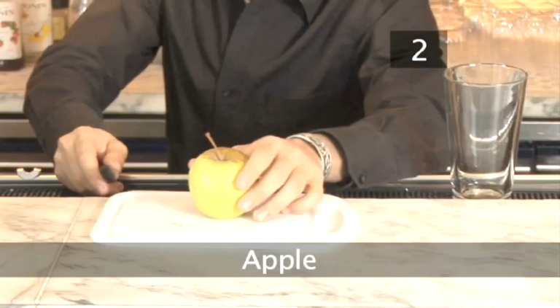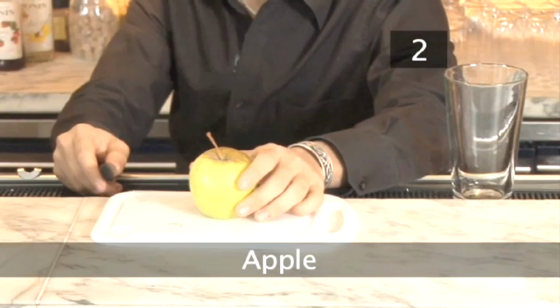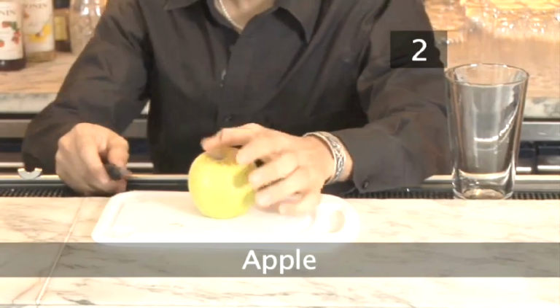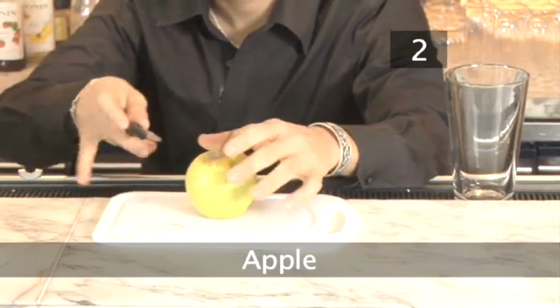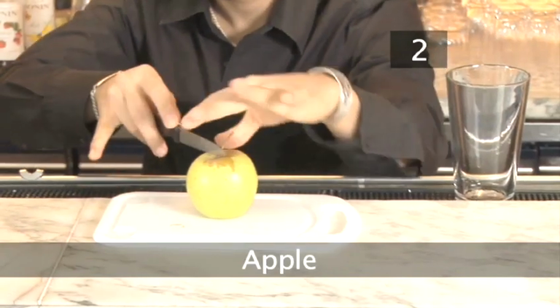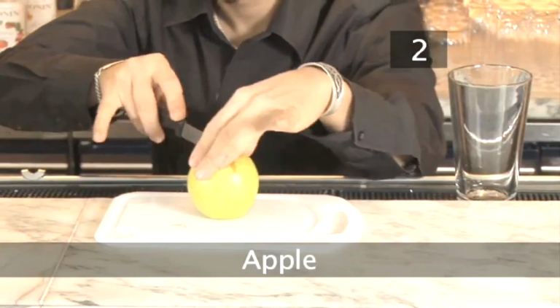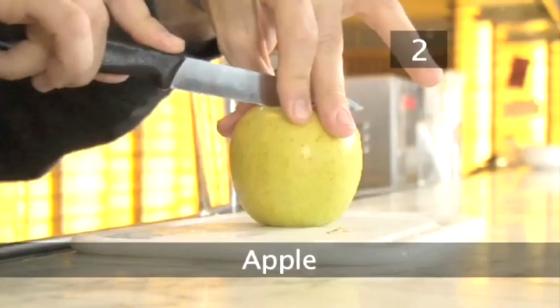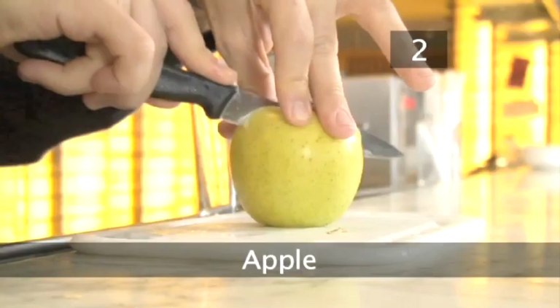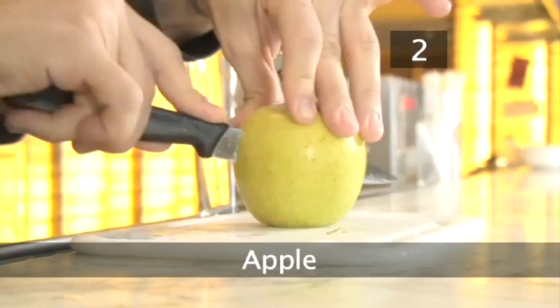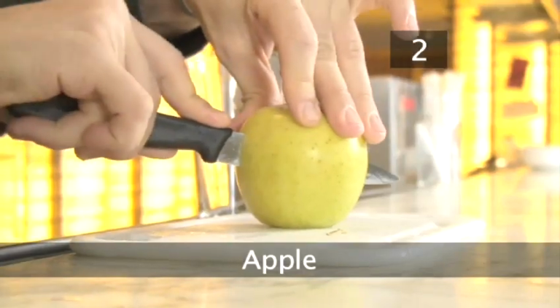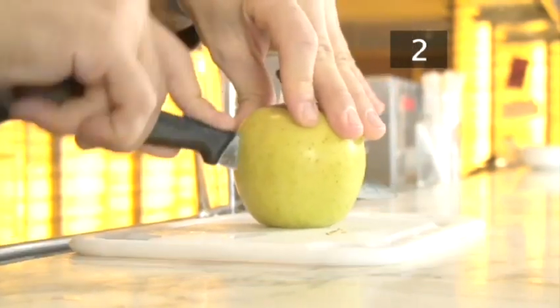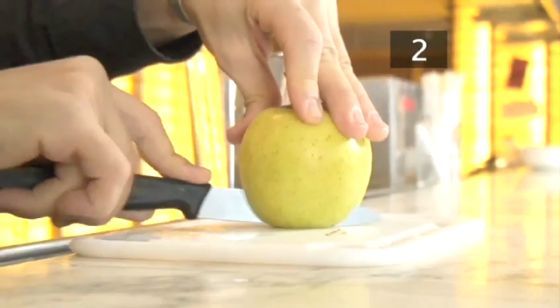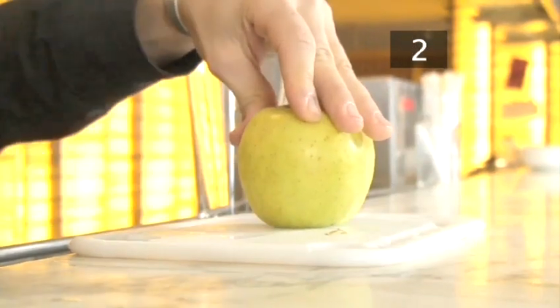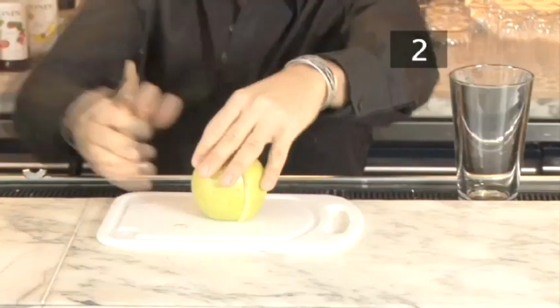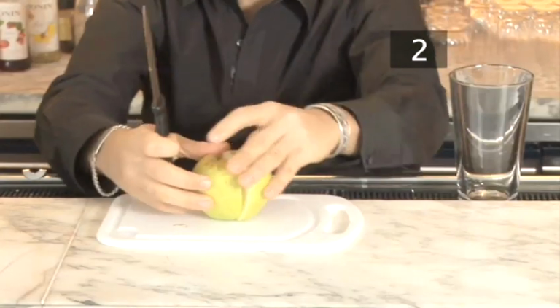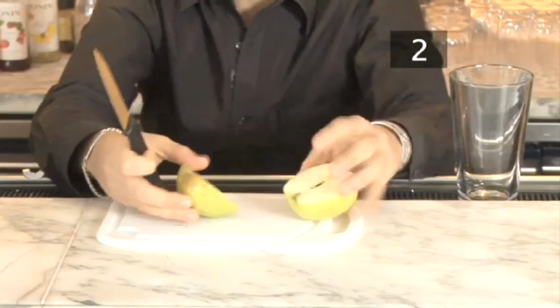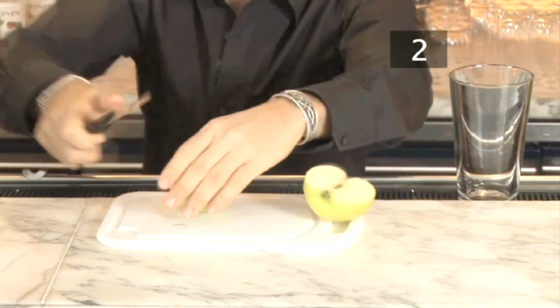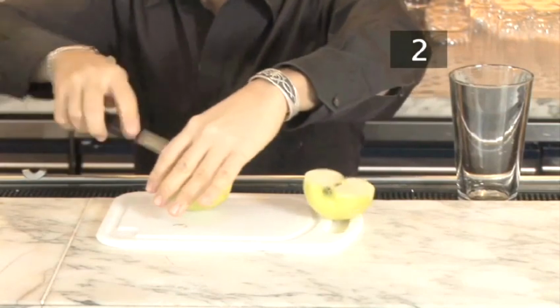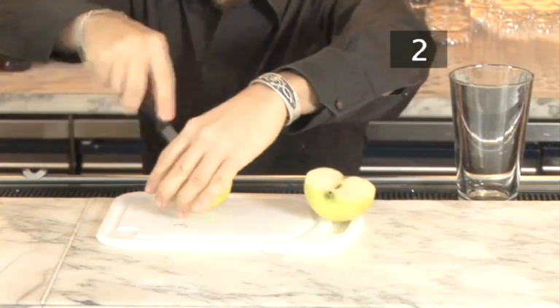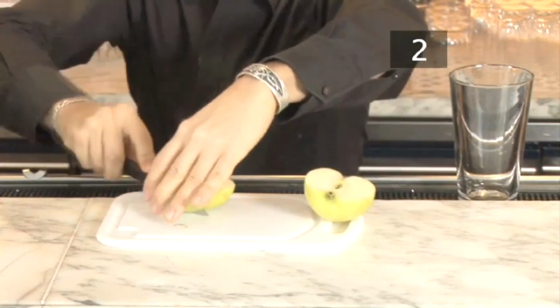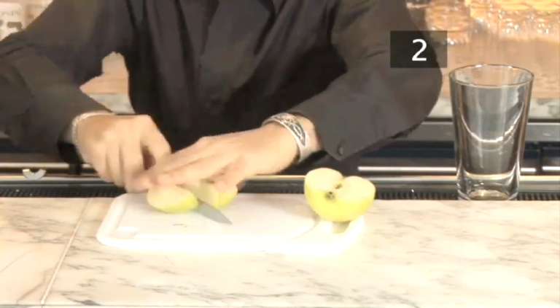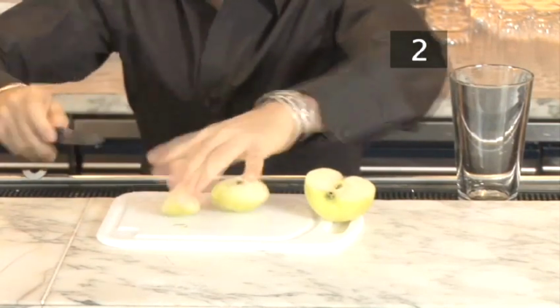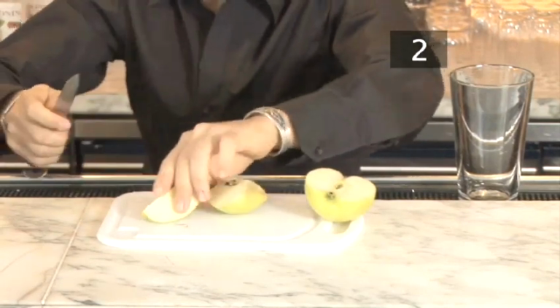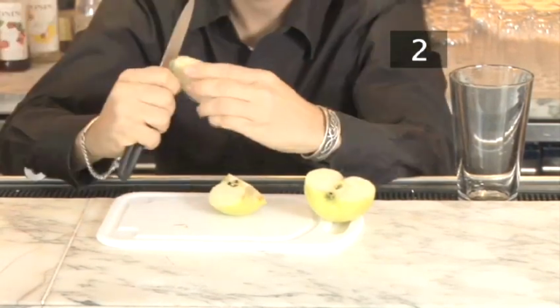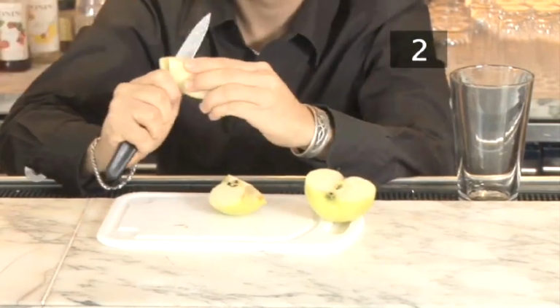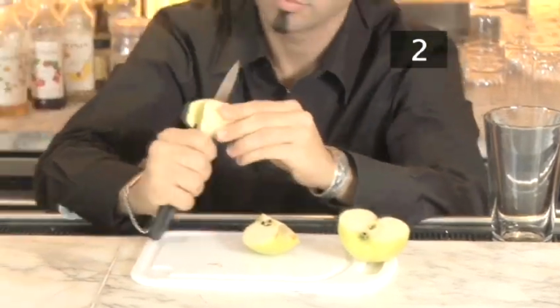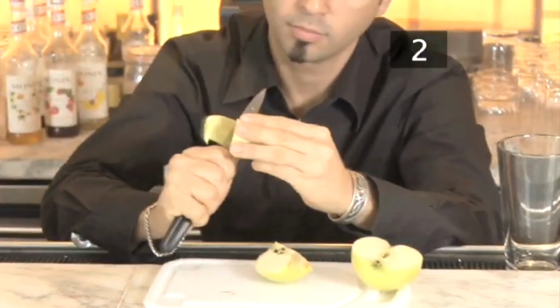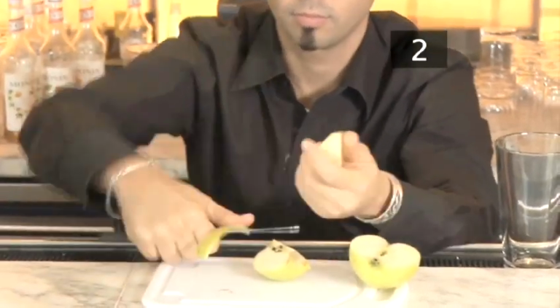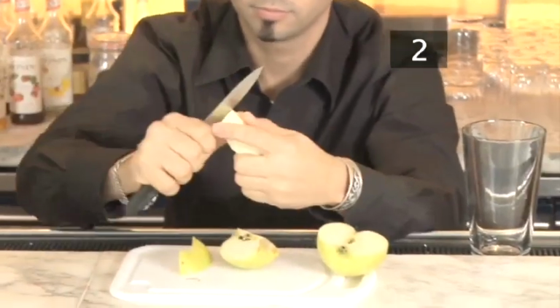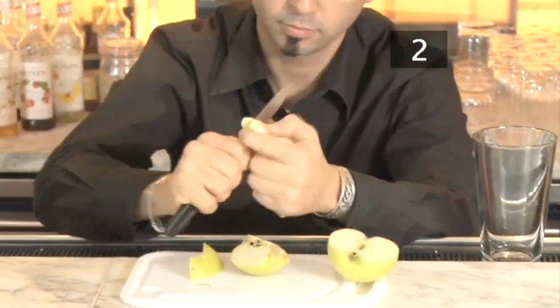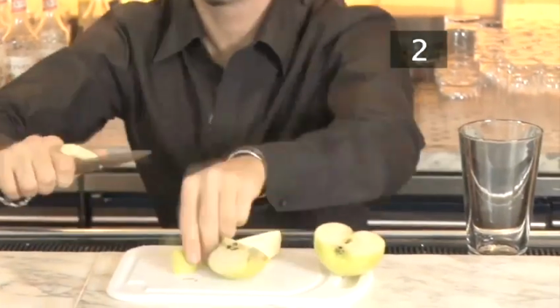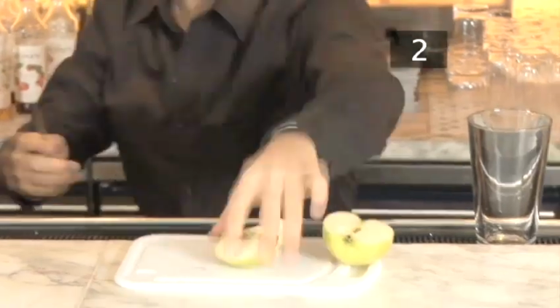Step 2: Apple. Take 1 quarter of the green apple and carefully remove the skin. Now dice it and drop it into the mixing glass.